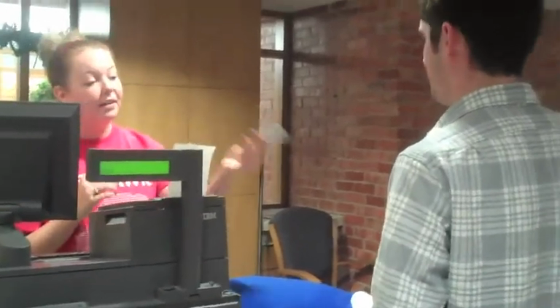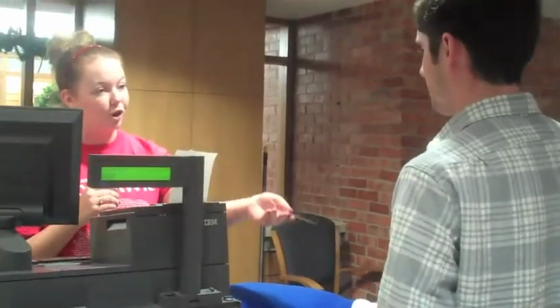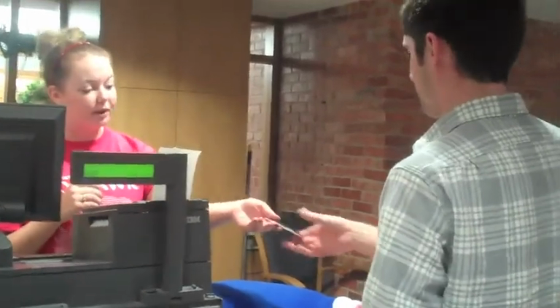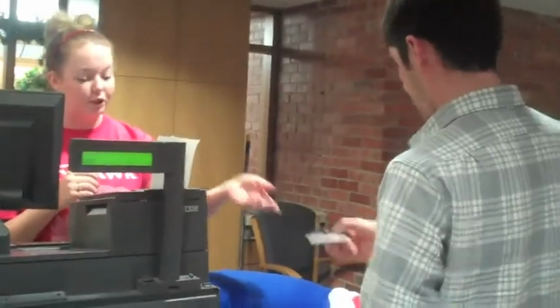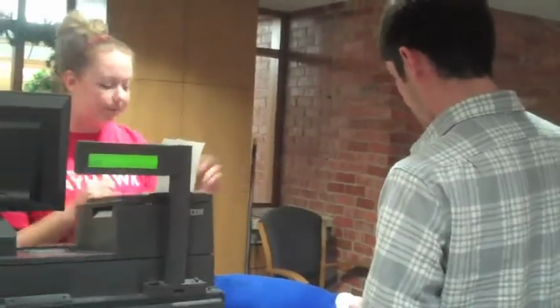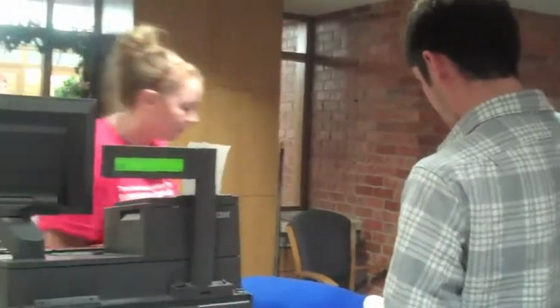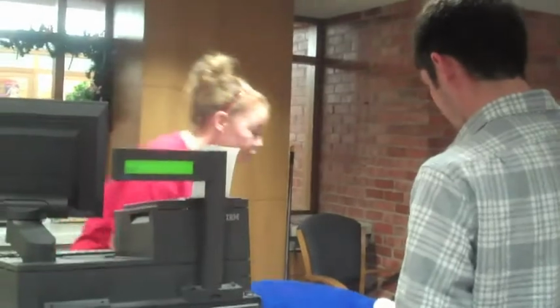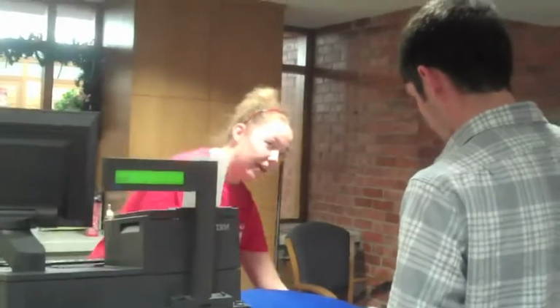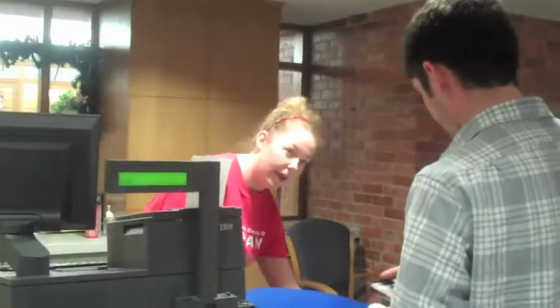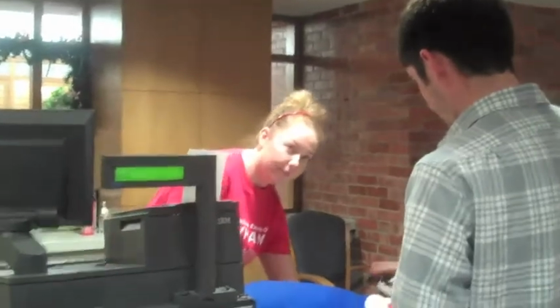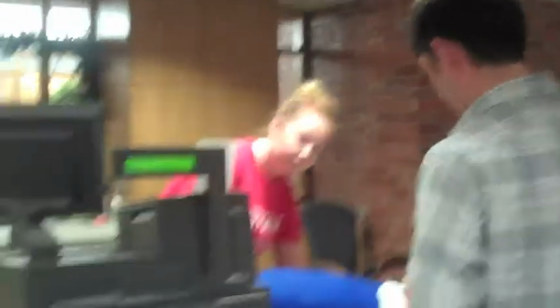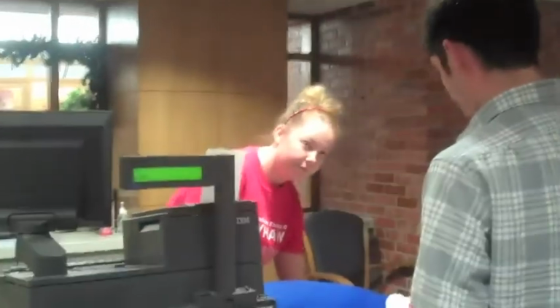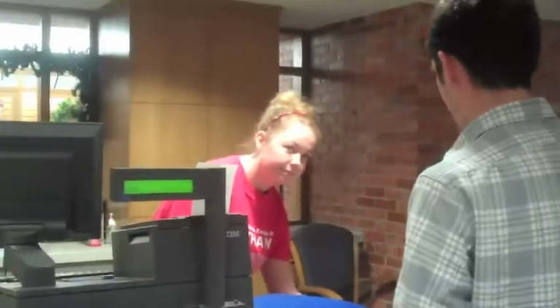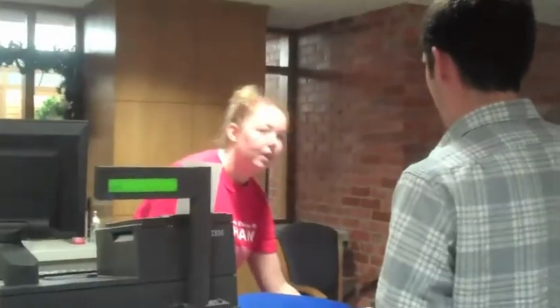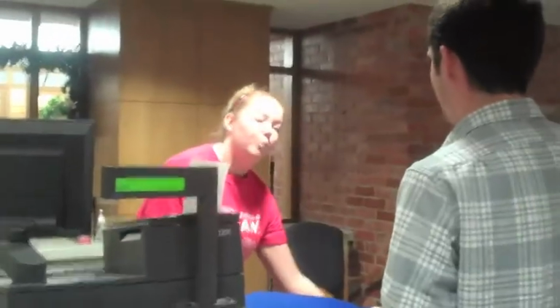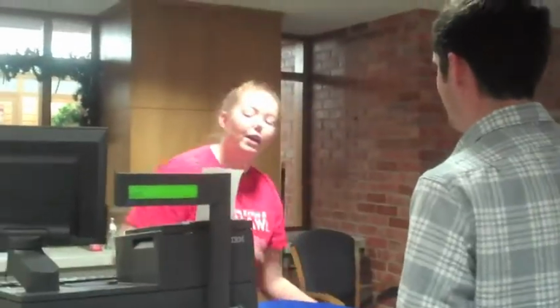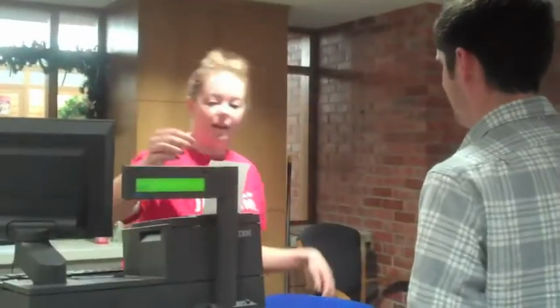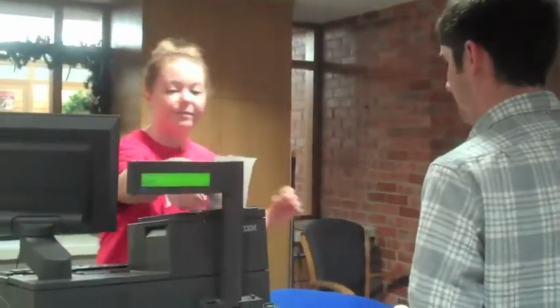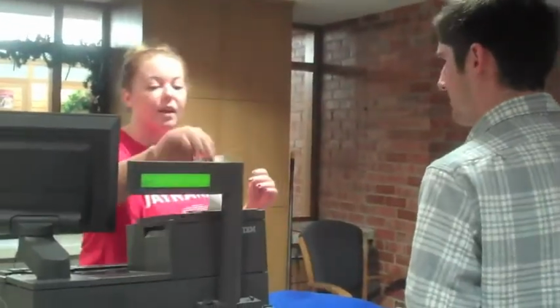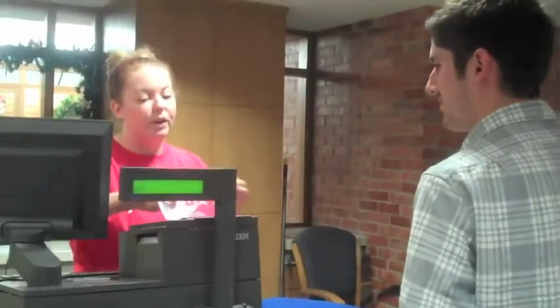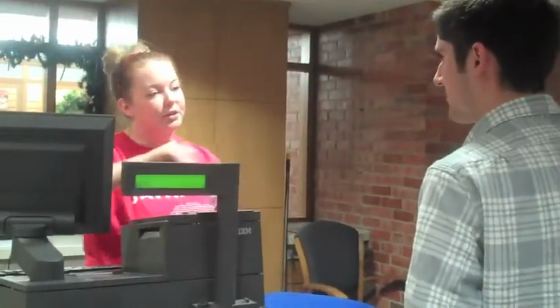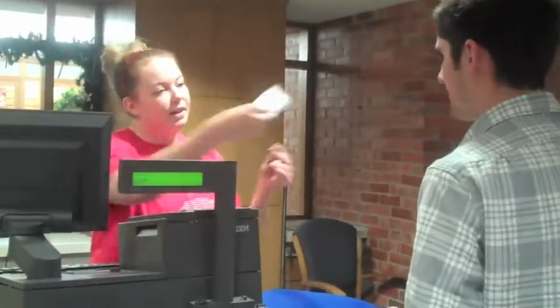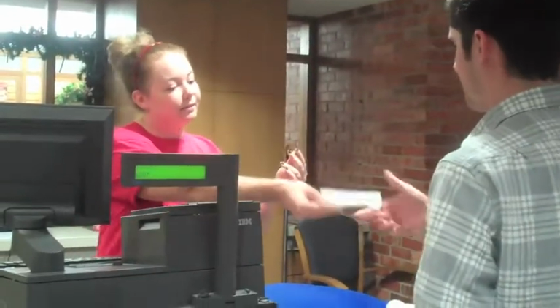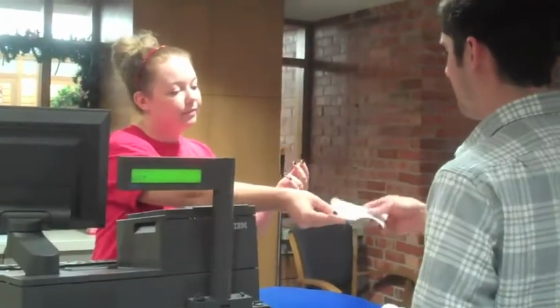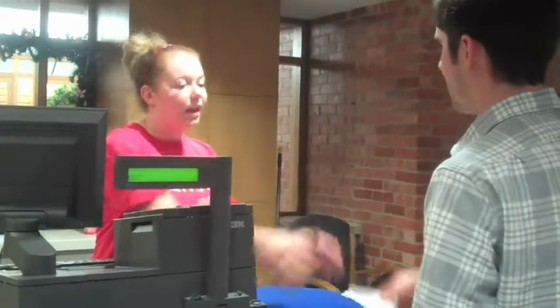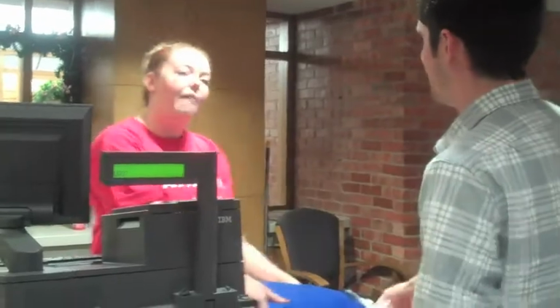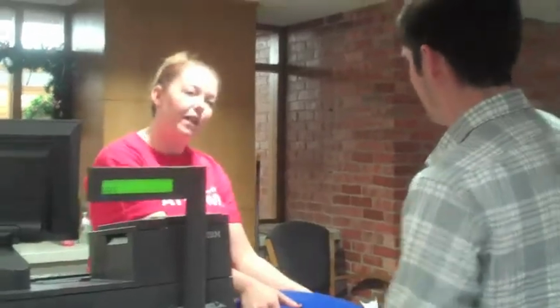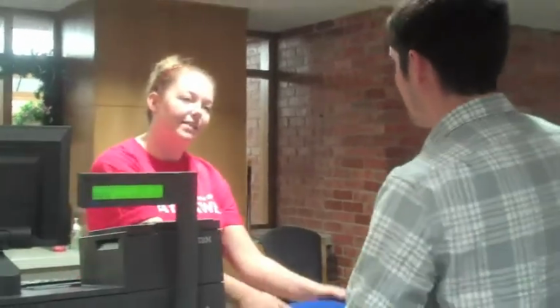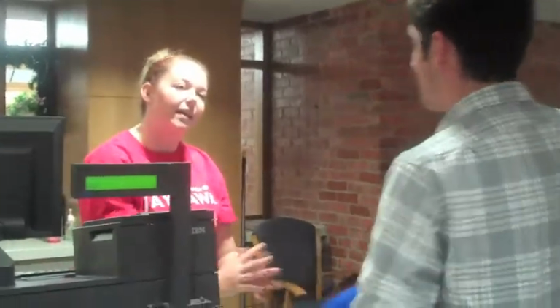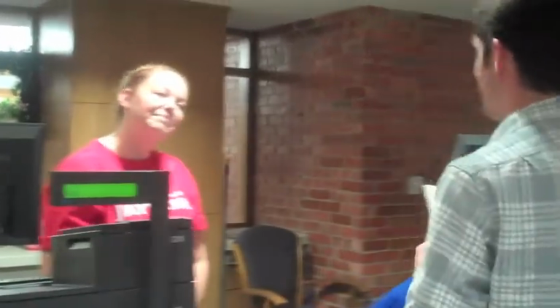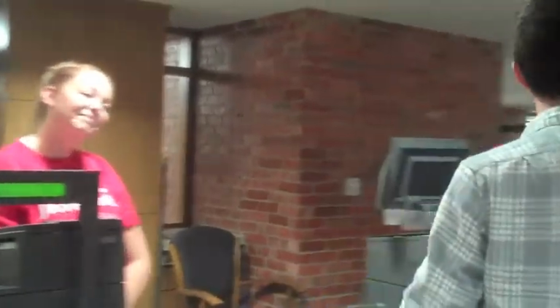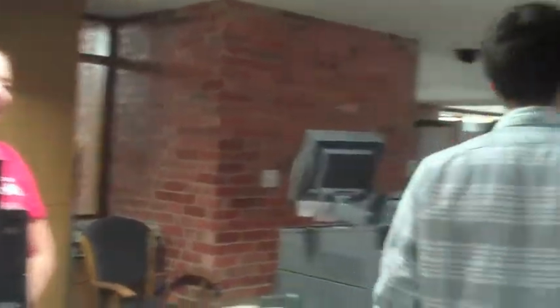There's your card back, sir. Thank you. Would you like a bag? No. No bag? Okay. And there's your receipt. Thank you. Have a very nice day. You too. Thank you.